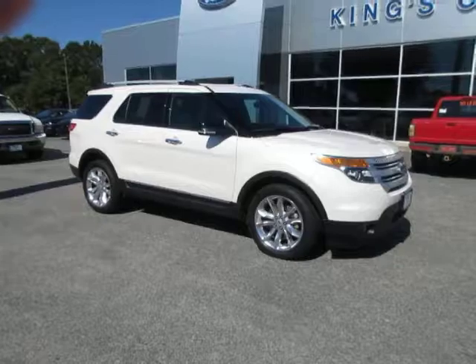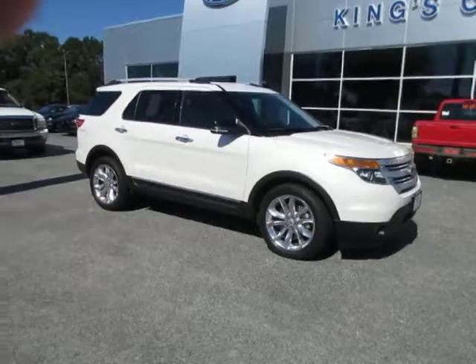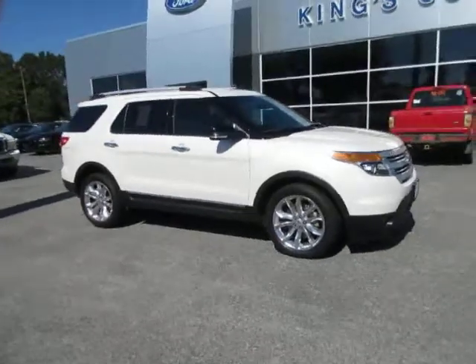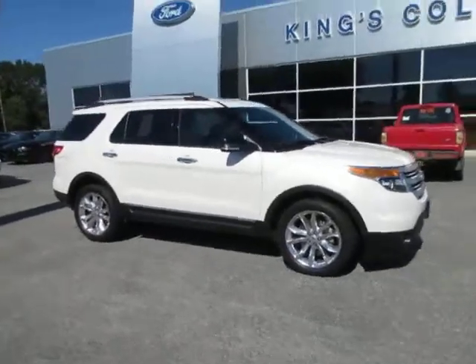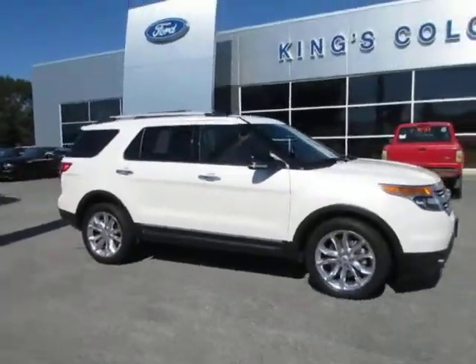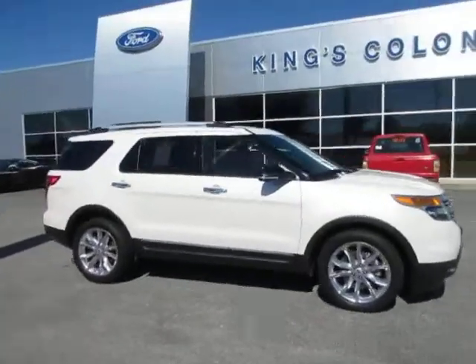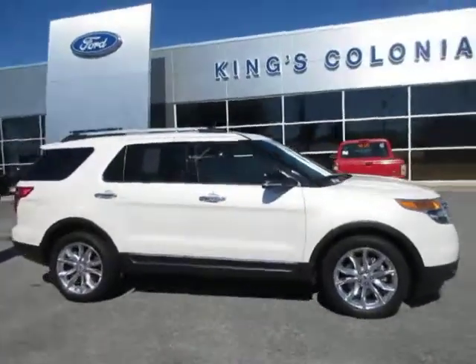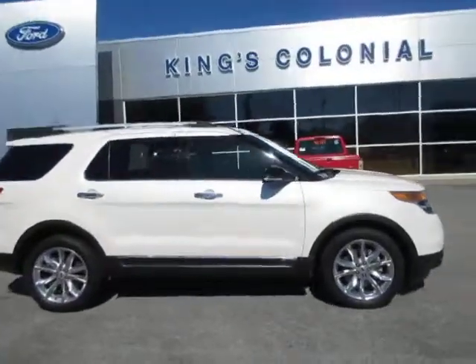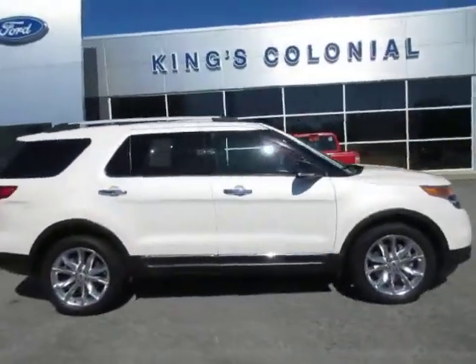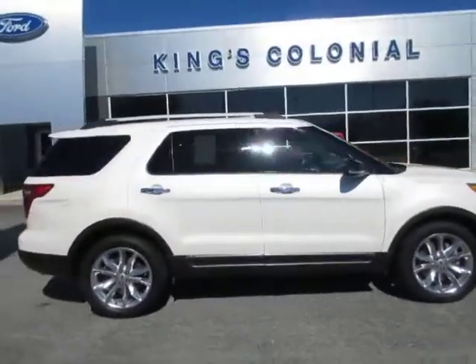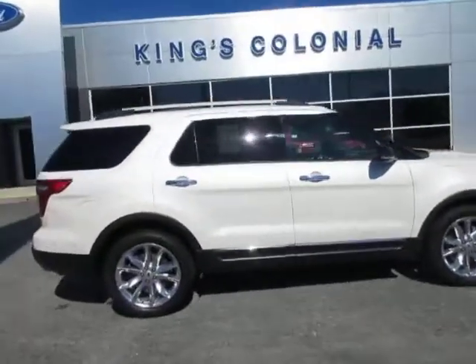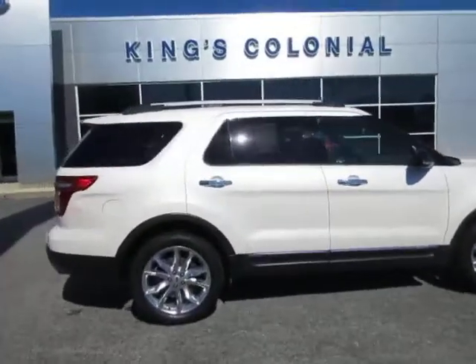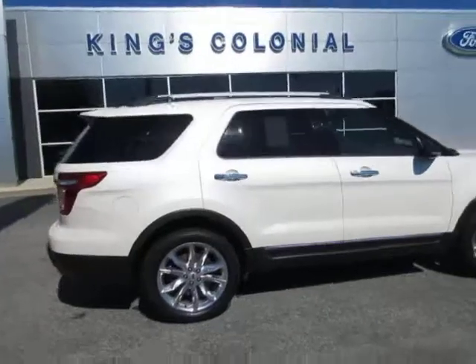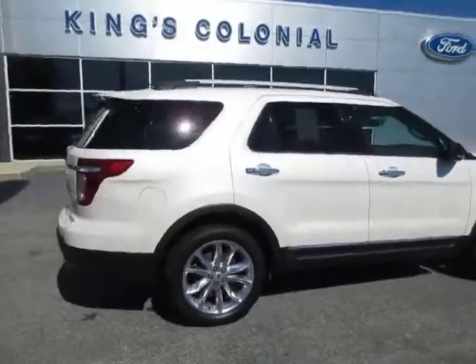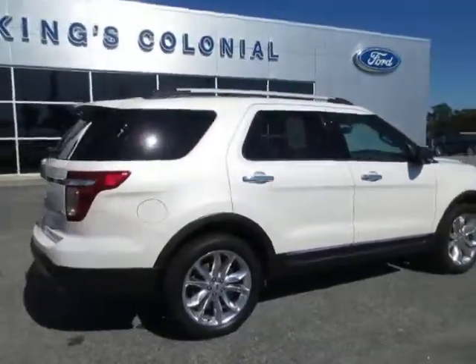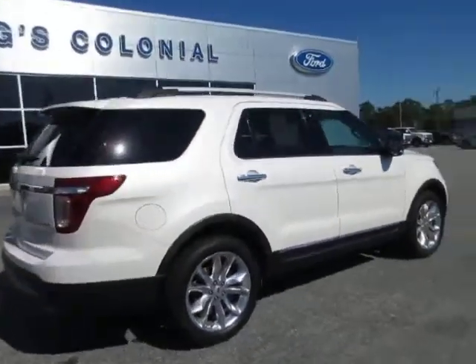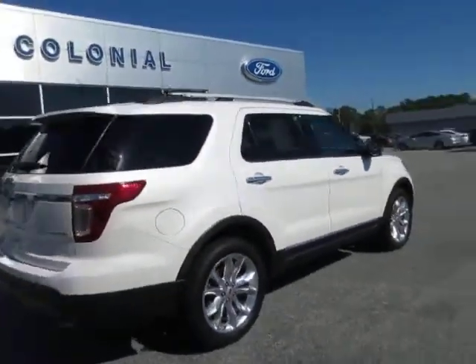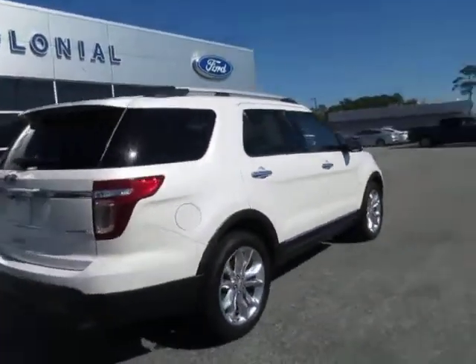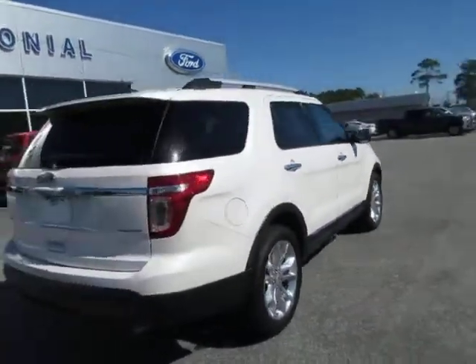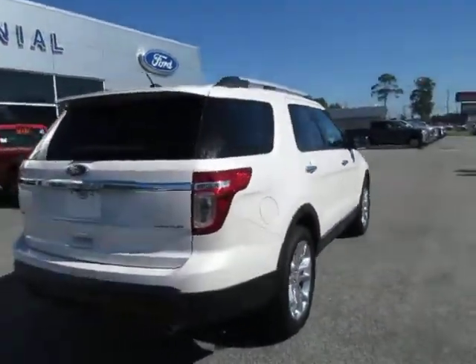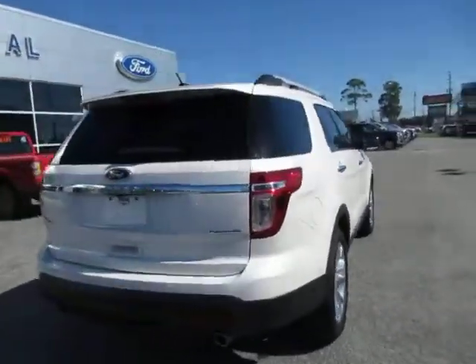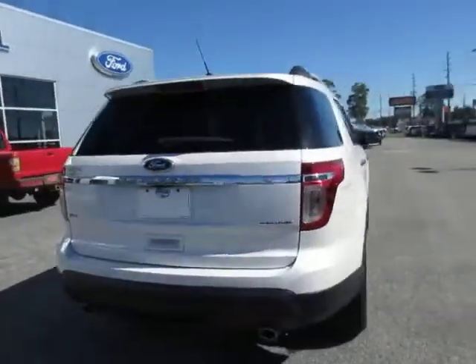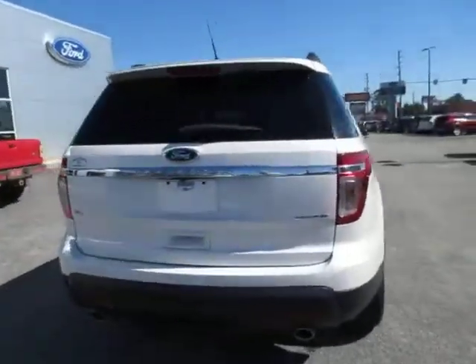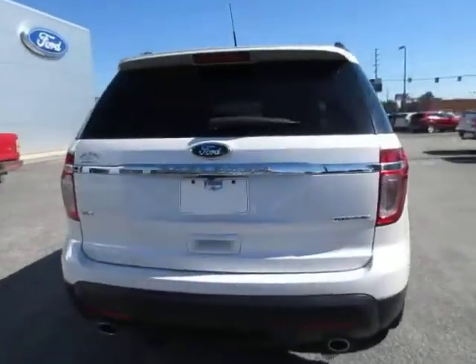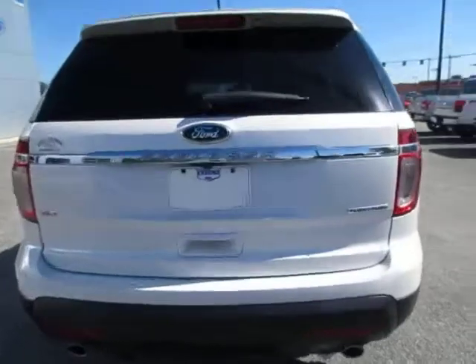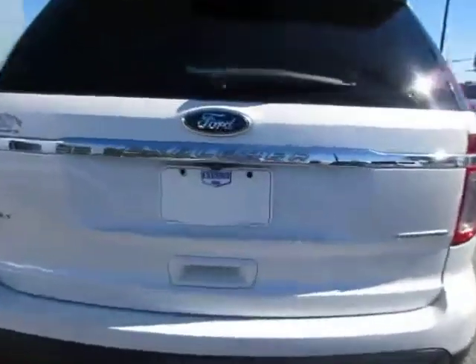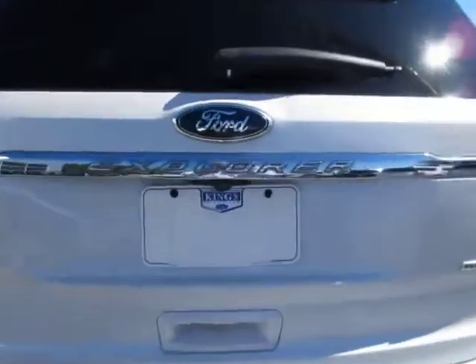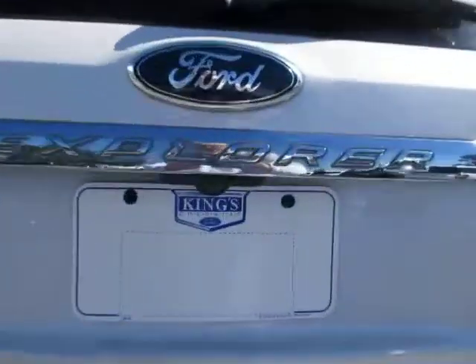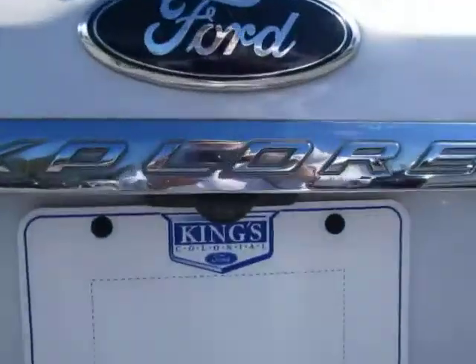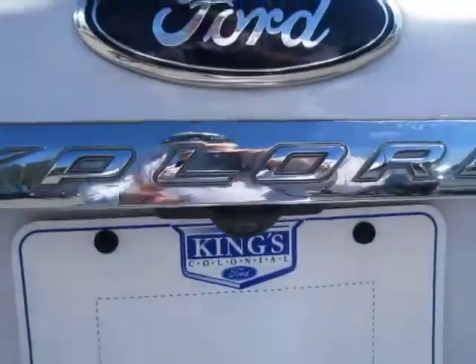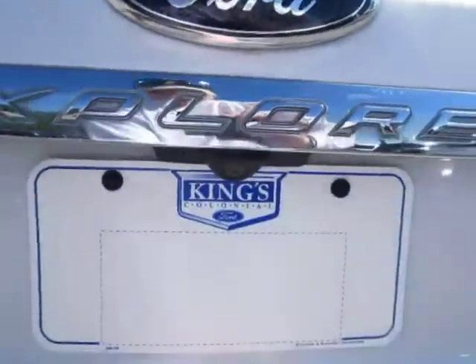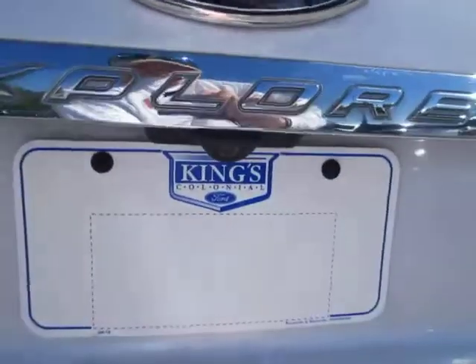Hello, welcome to King's Colonial Ford. Here we have a 2015 Ford Explorer XLT. This Explorer is a metallic white. It does have a backup camera and a power lift gate.